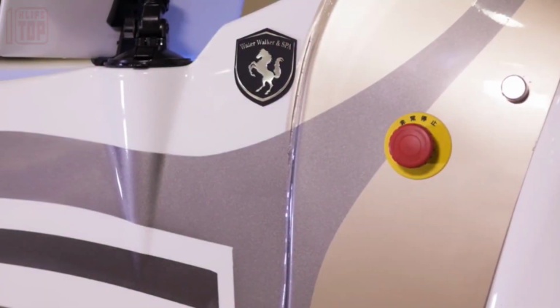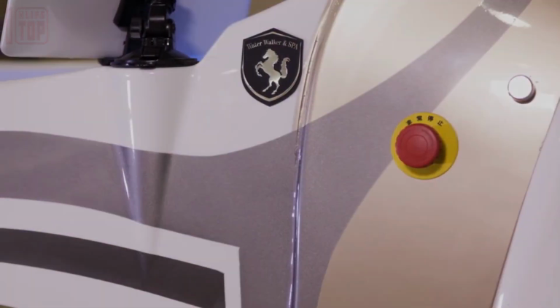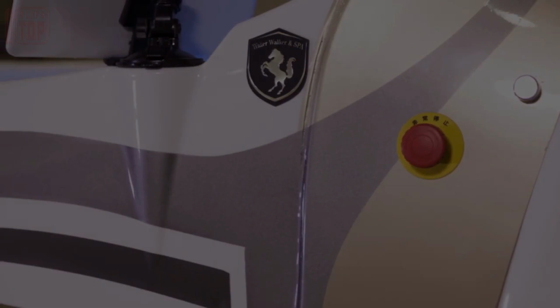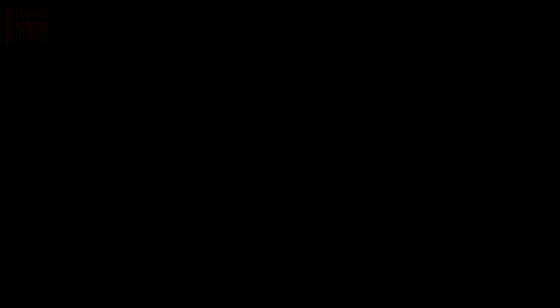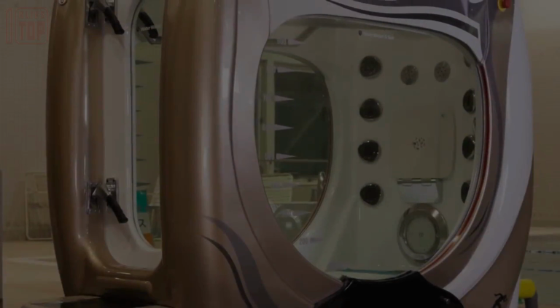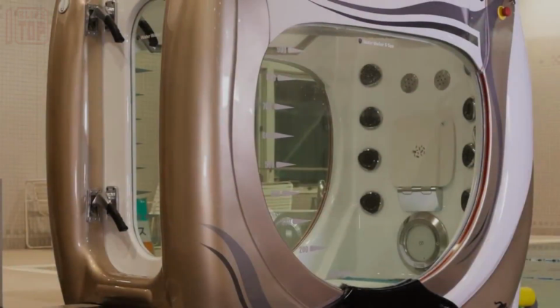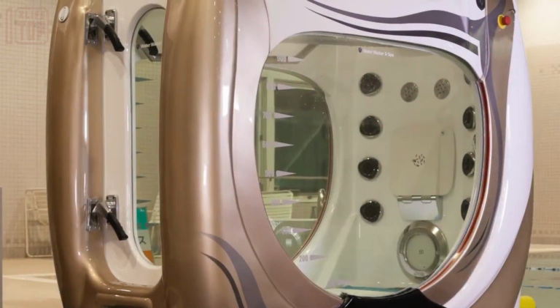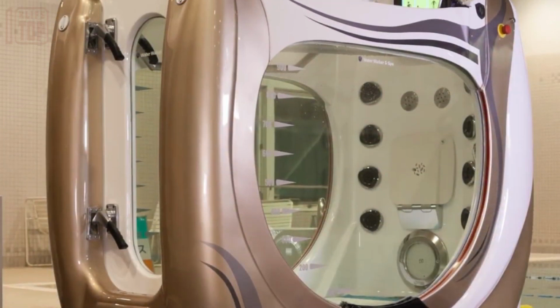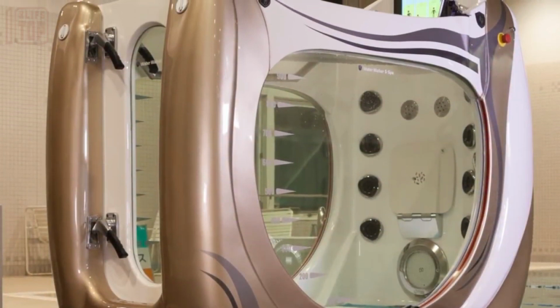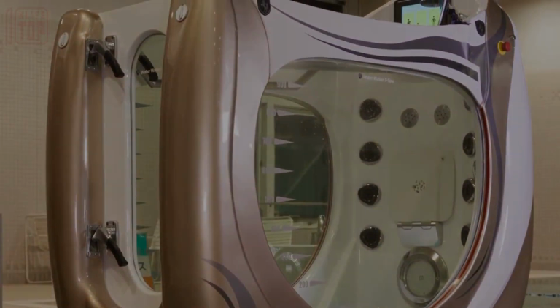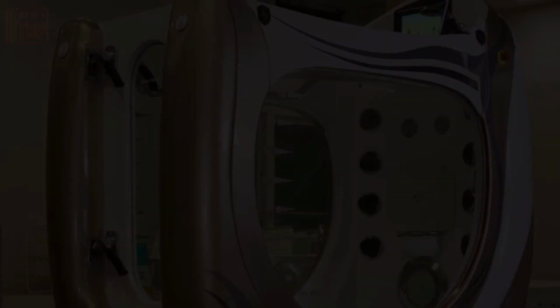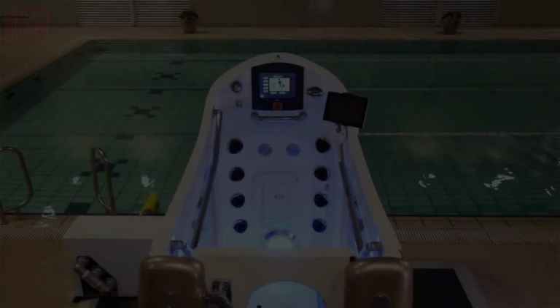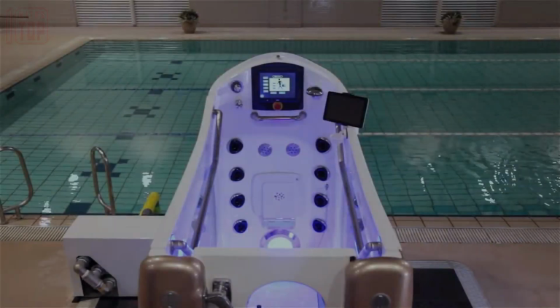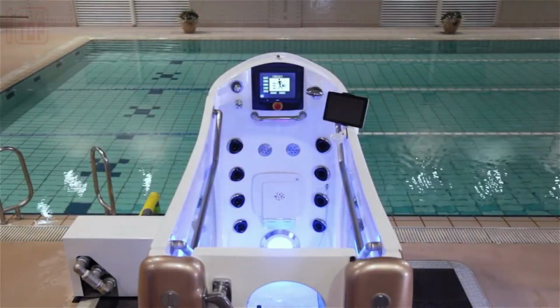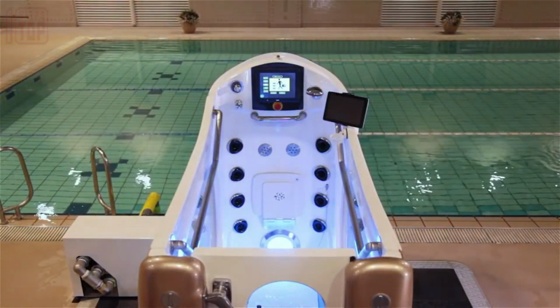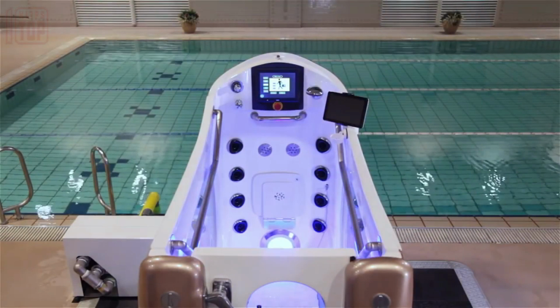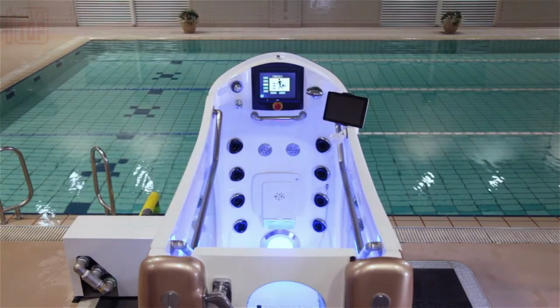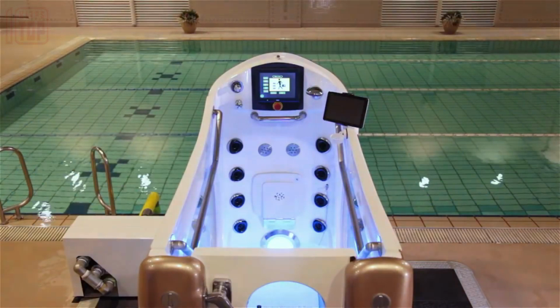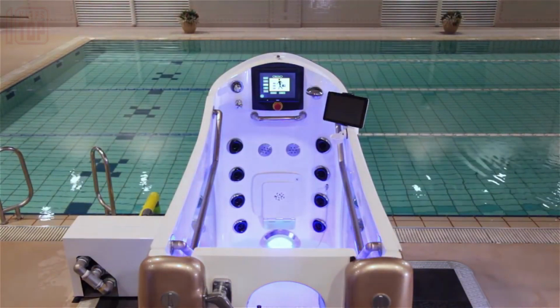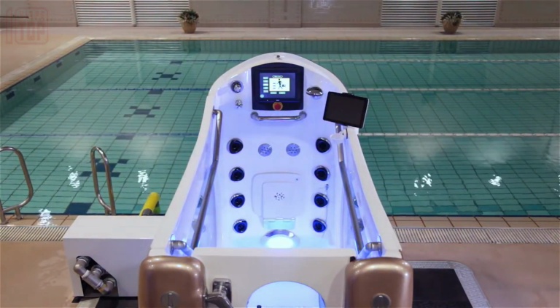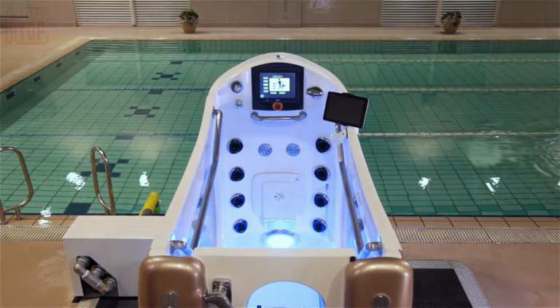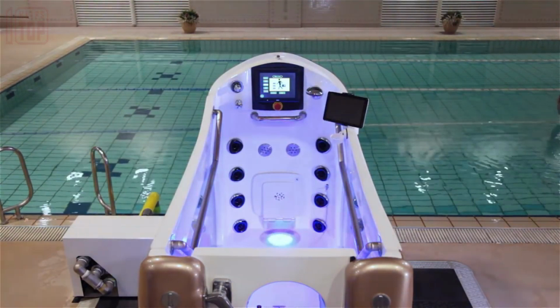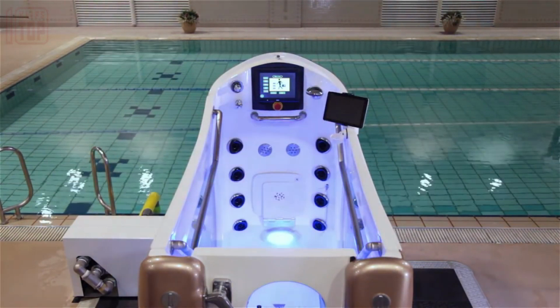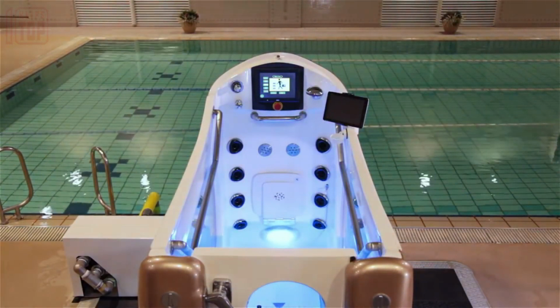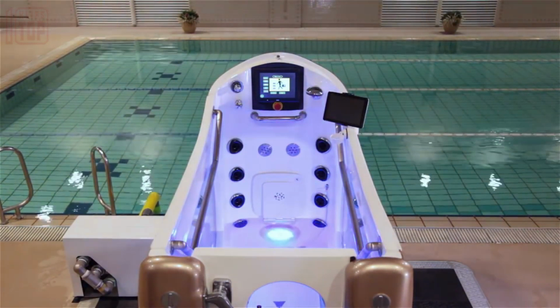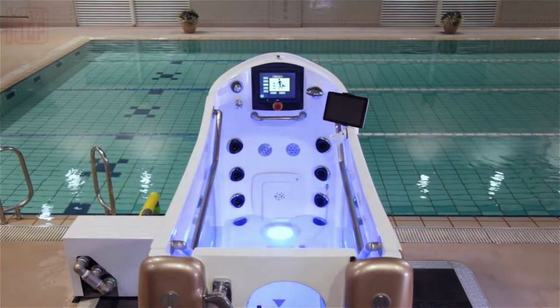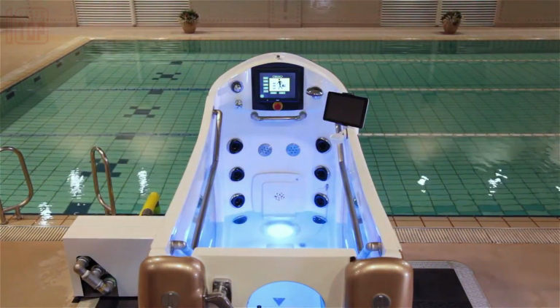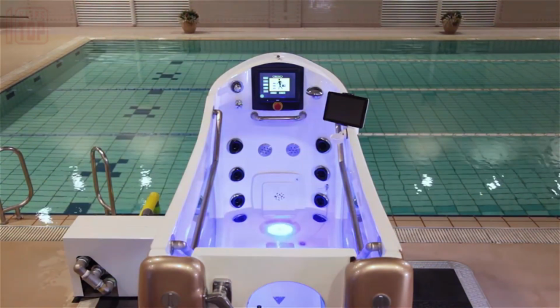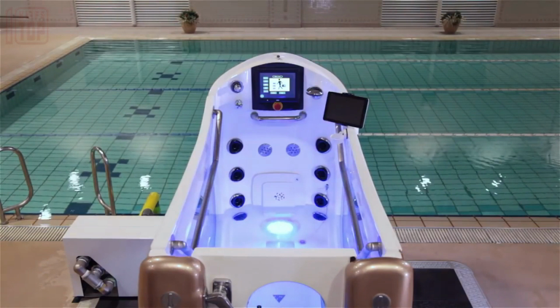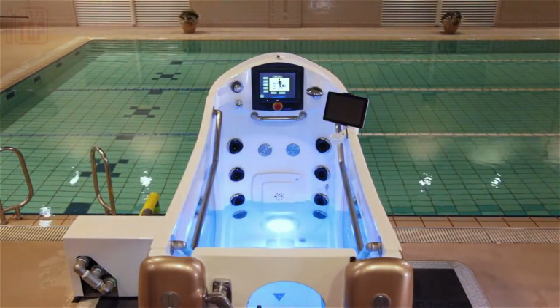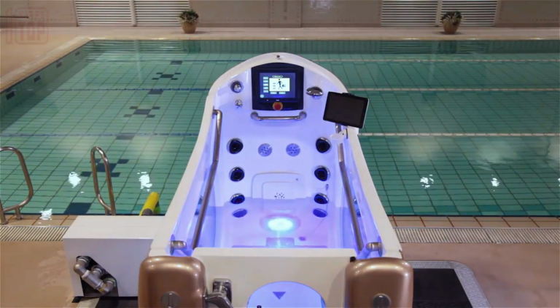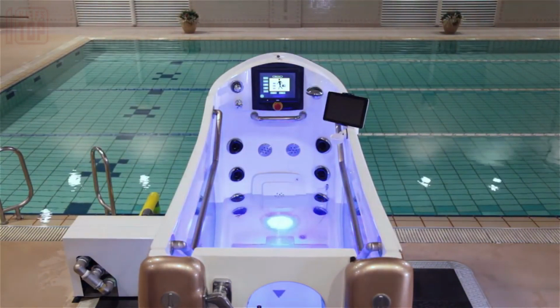Rebirth: this unique device combines the functionalities of a treadmill, an aquarium, and a jacuzzi into a single unit. The treadmill is situated at the base of an ergonomically designed body of water, while one of the walls features a futuristic control panel that provides all the necessary information.